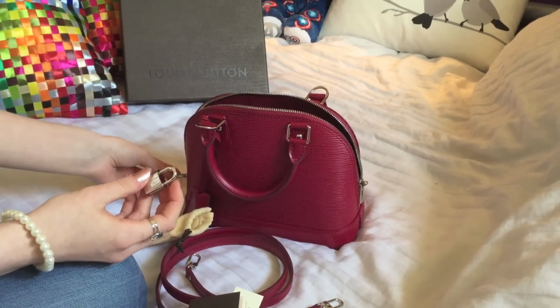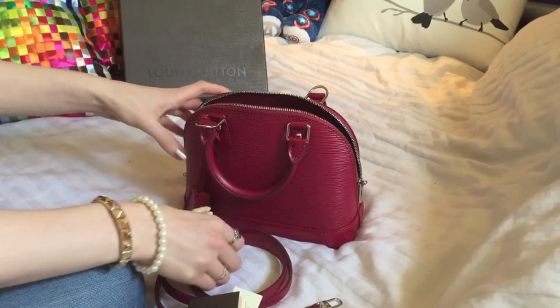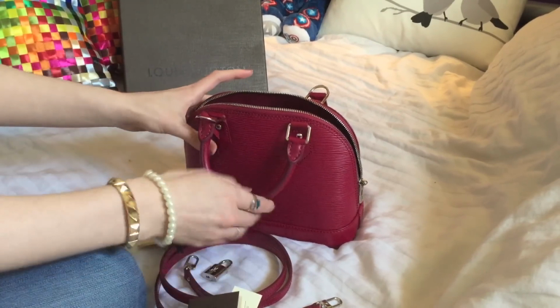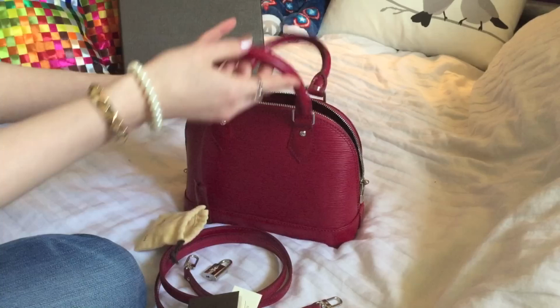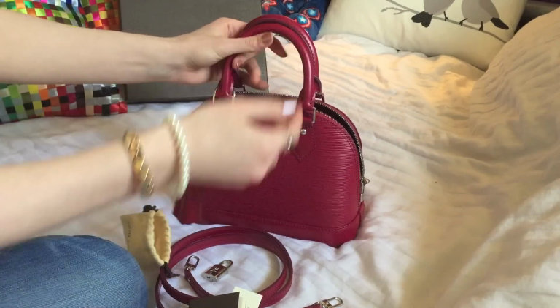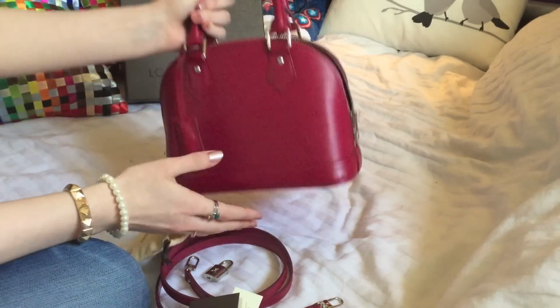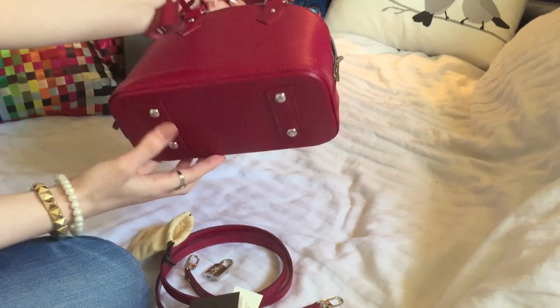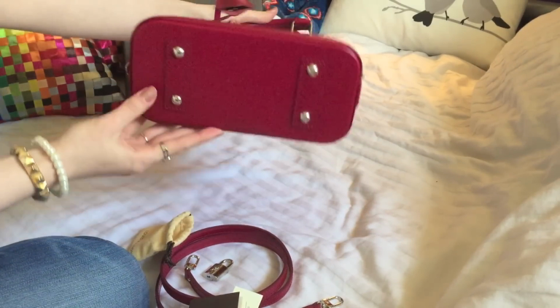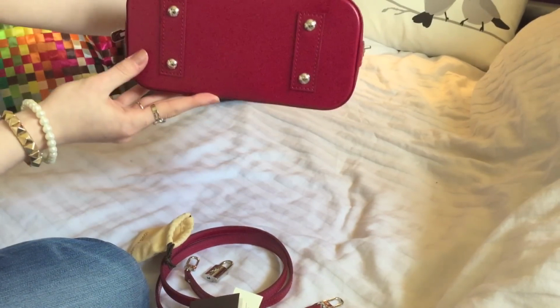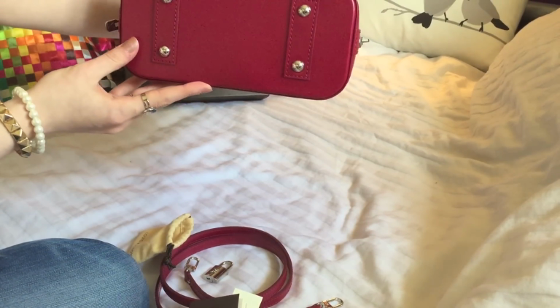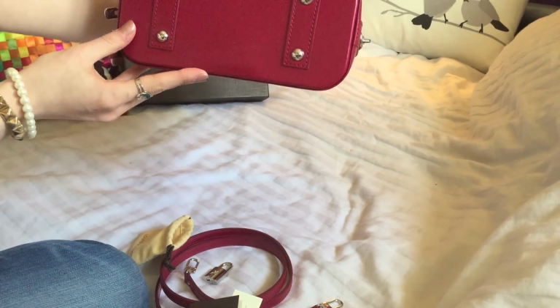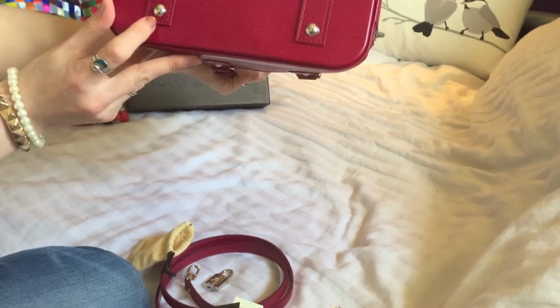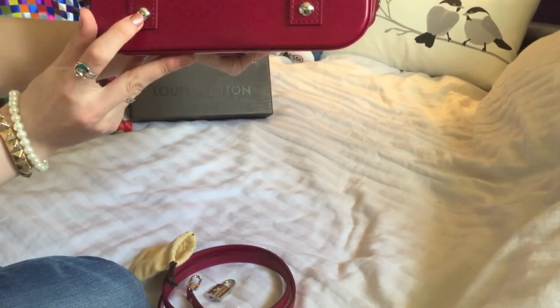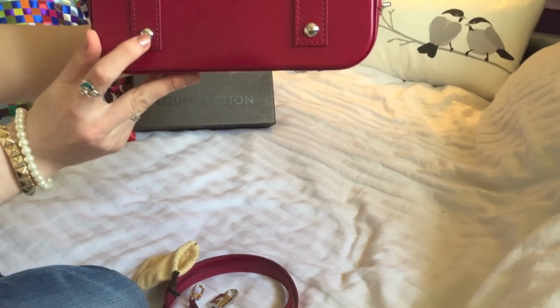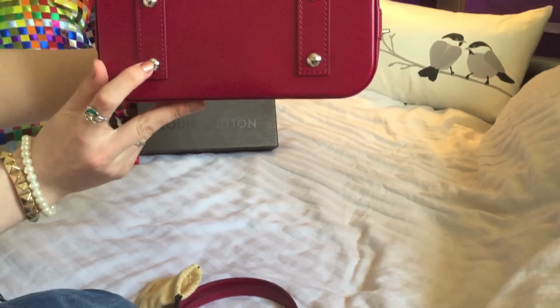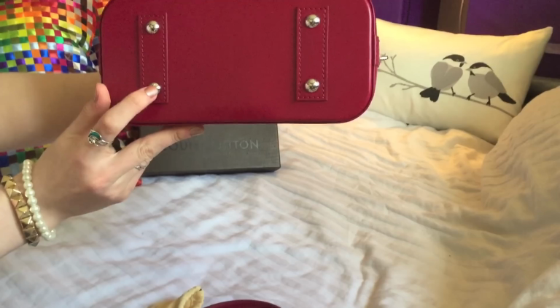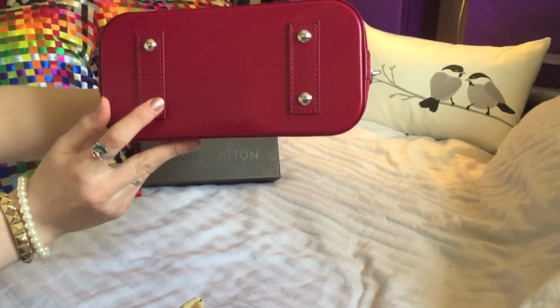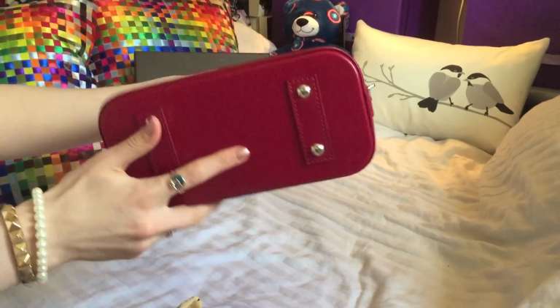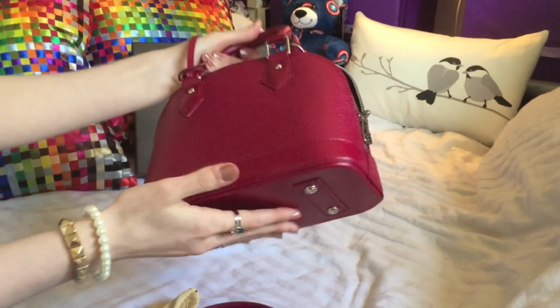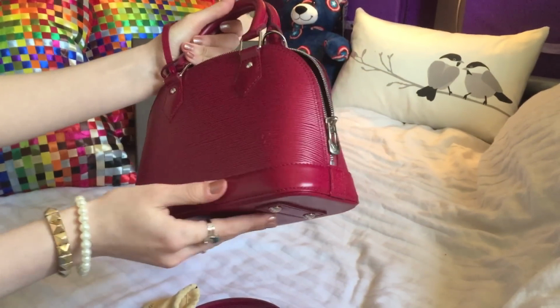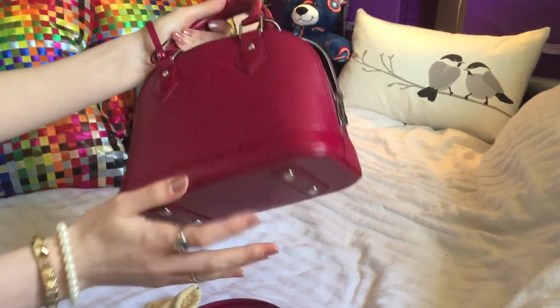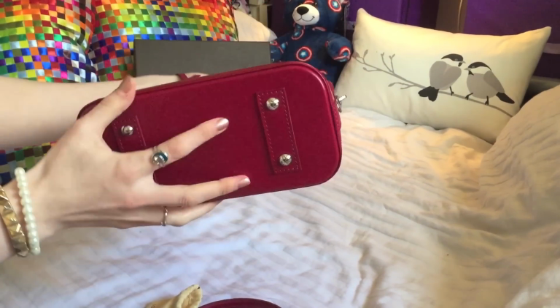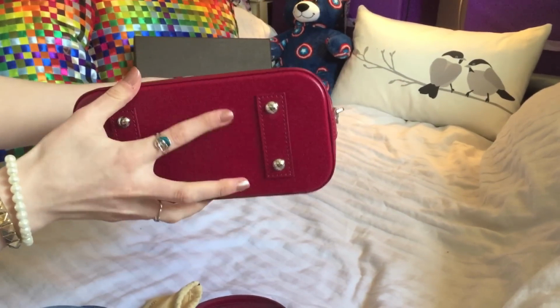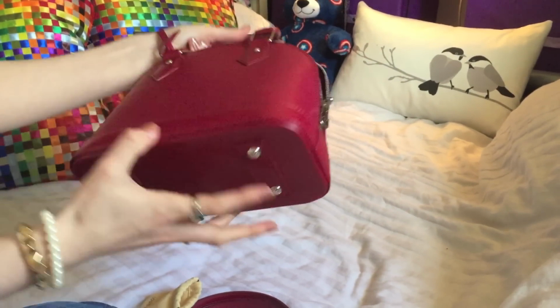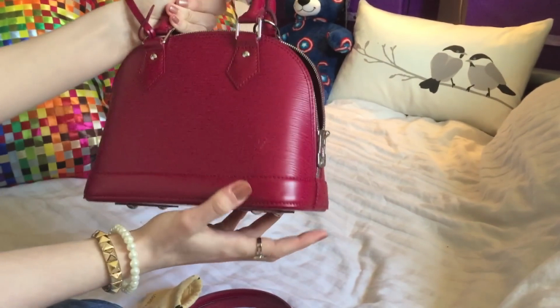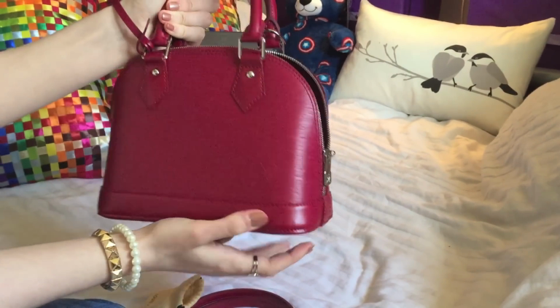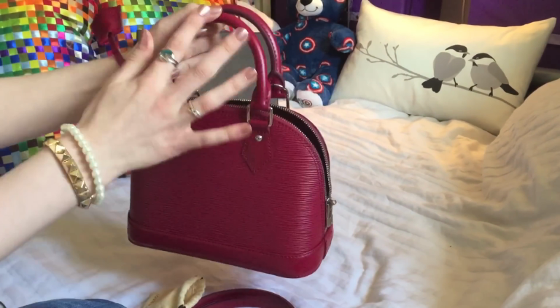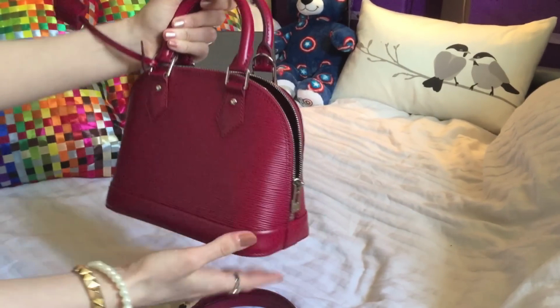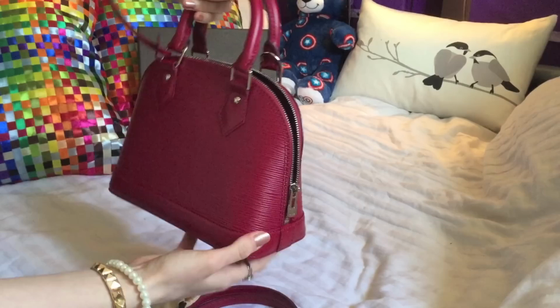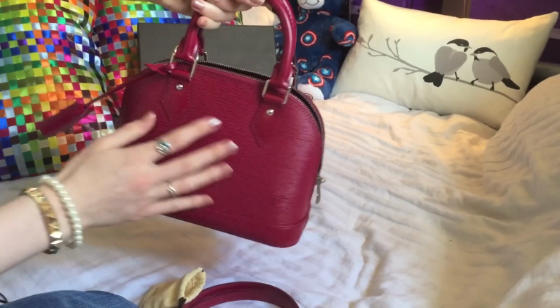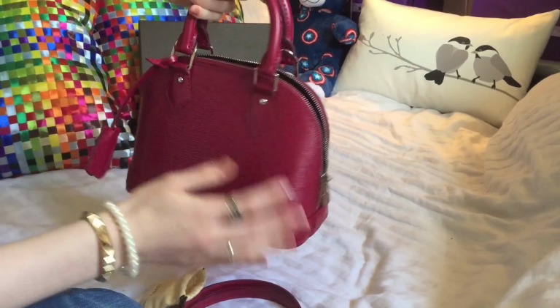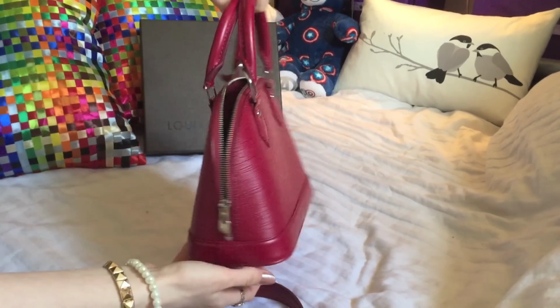On the bottom it features four studs, which have got Louis Vuitton written on them as well — that's a really nice detail. There's no Epi print around the handle or around the base; it's just on the main body of the bag.